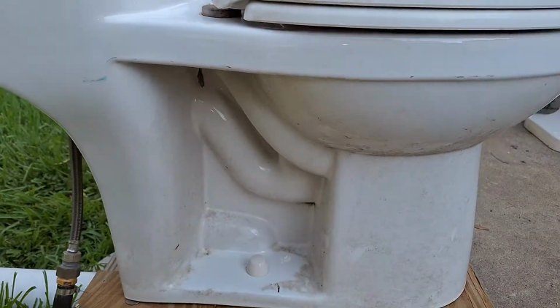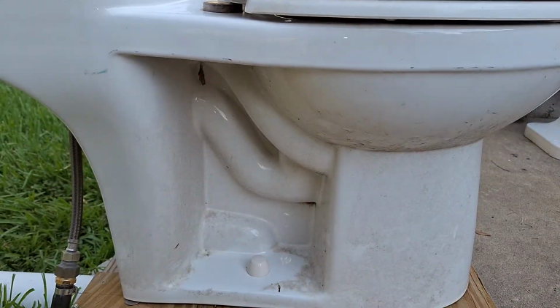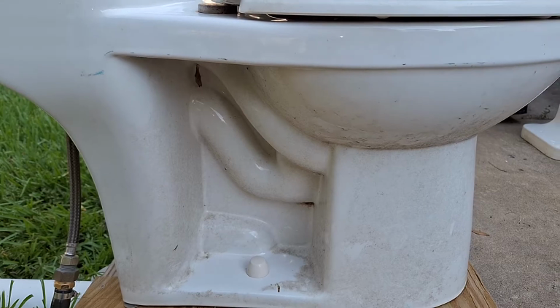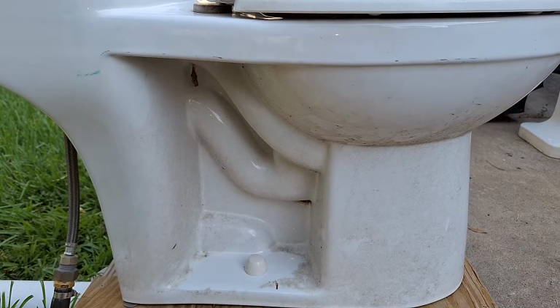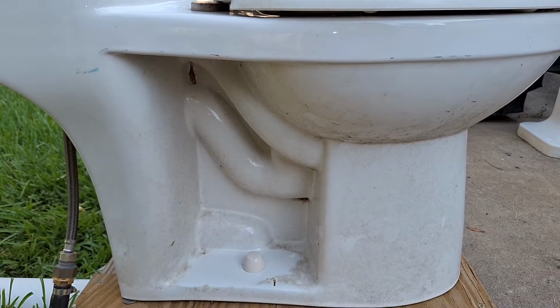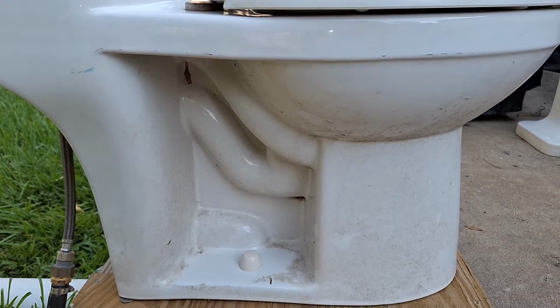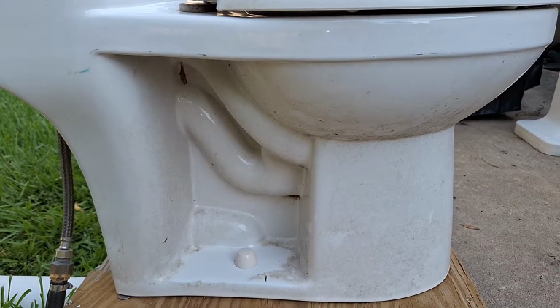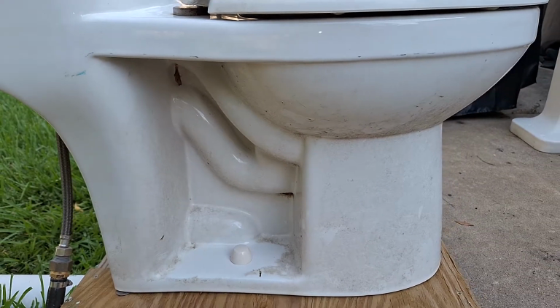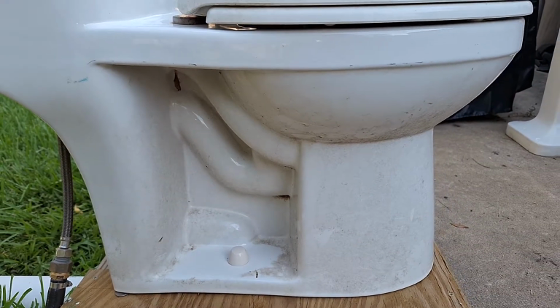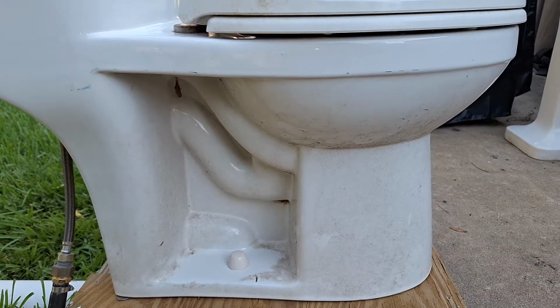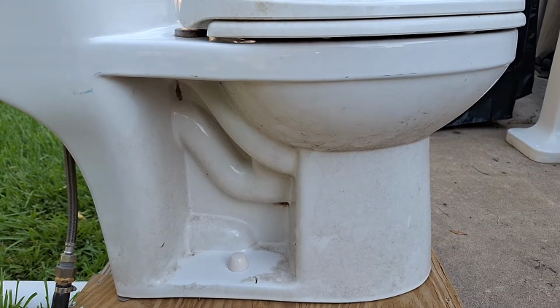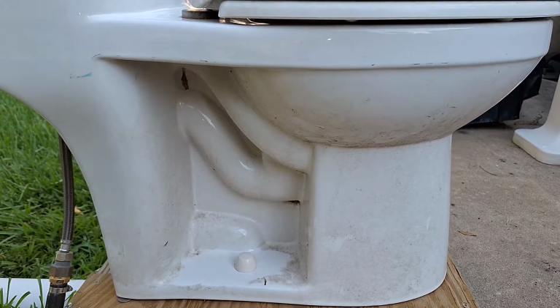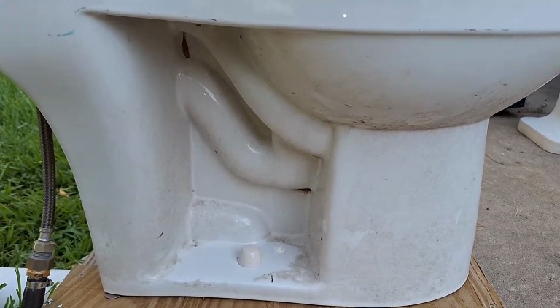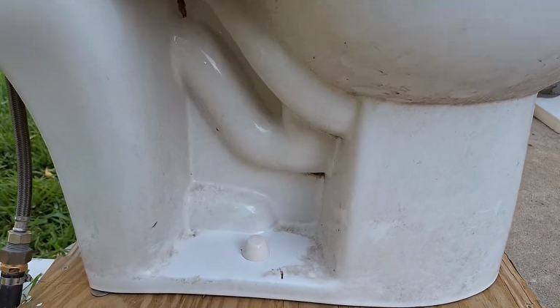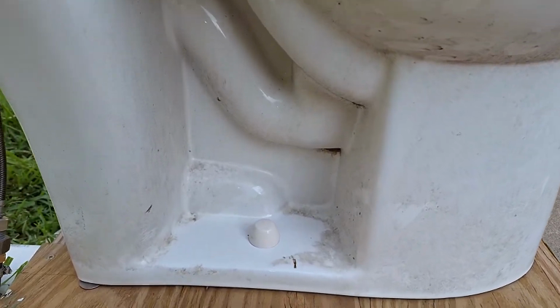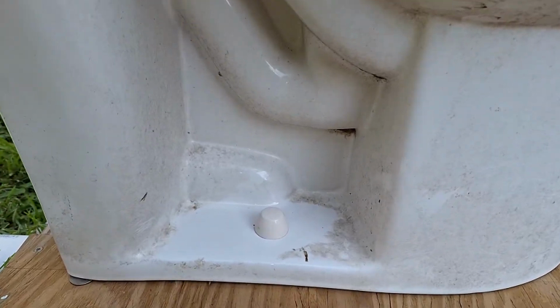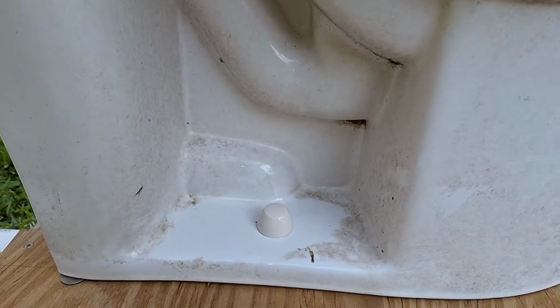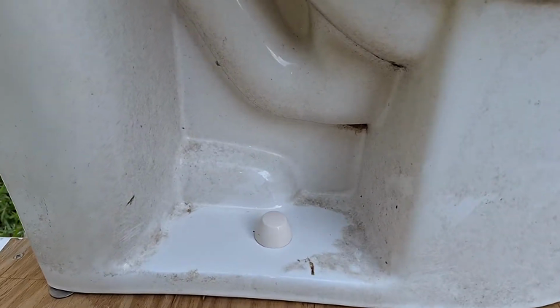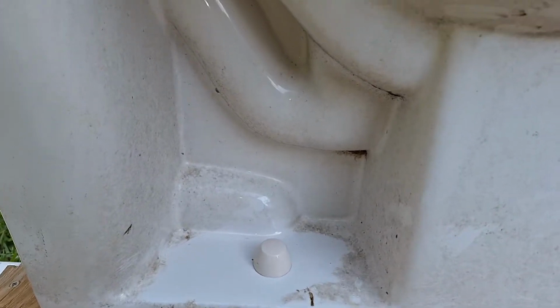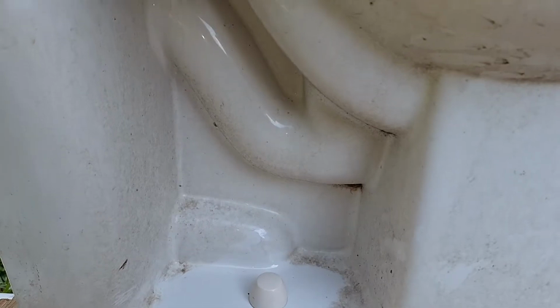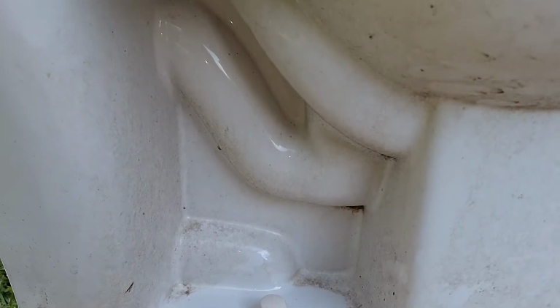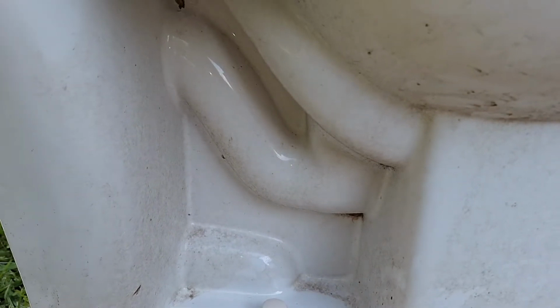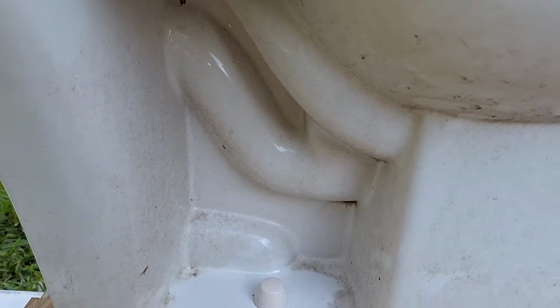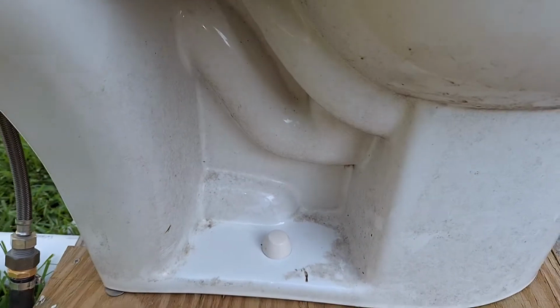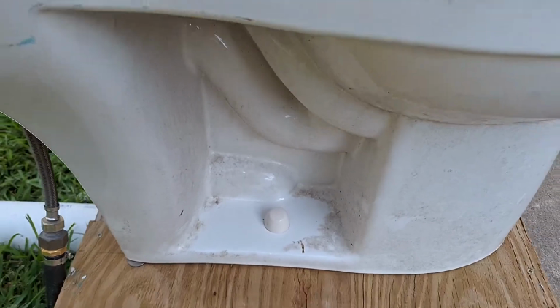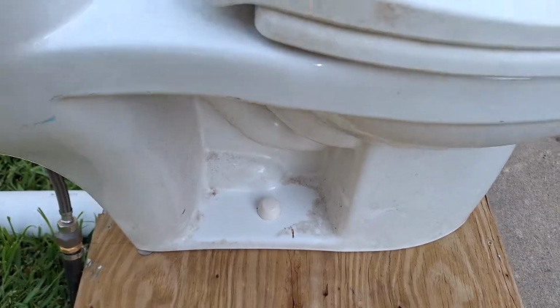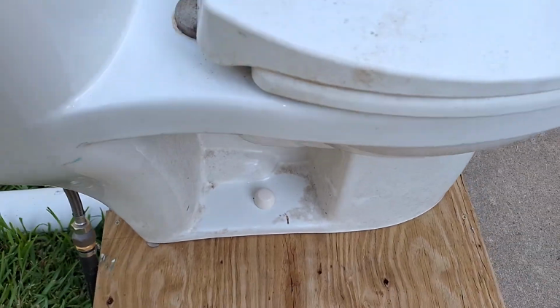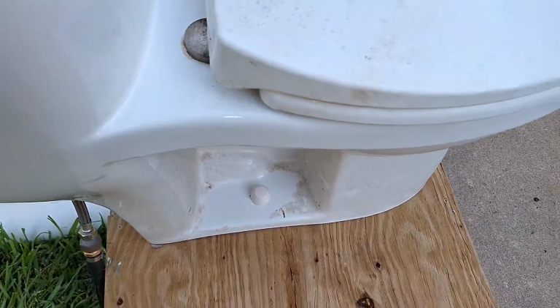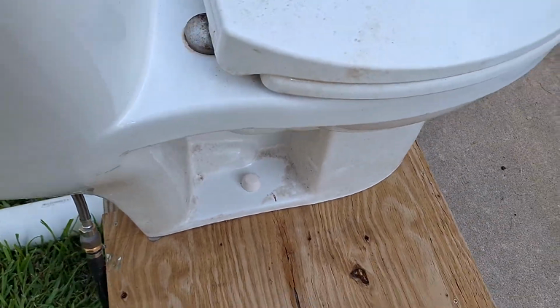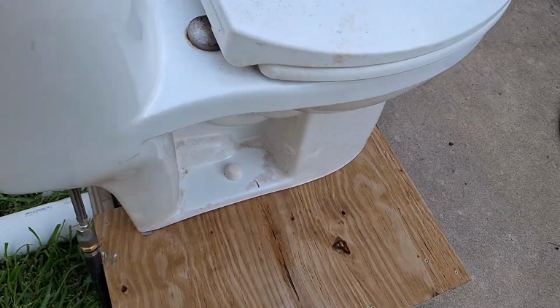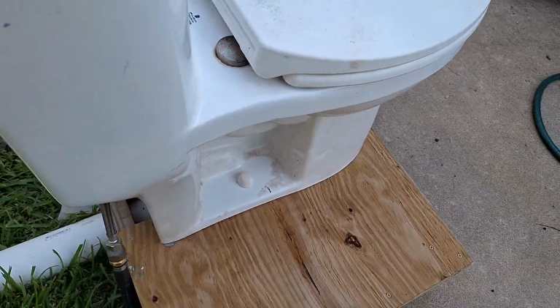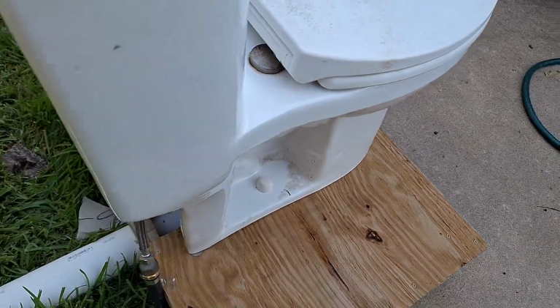I sprayed it down before I set it up, but it had dirt splashed up all over it. Did not look very nice.